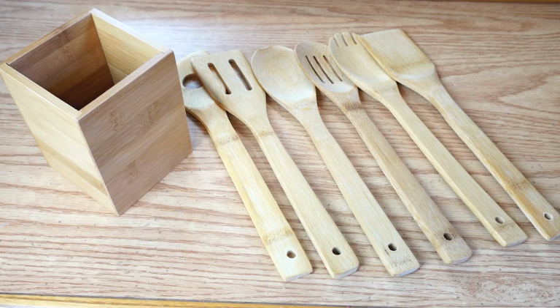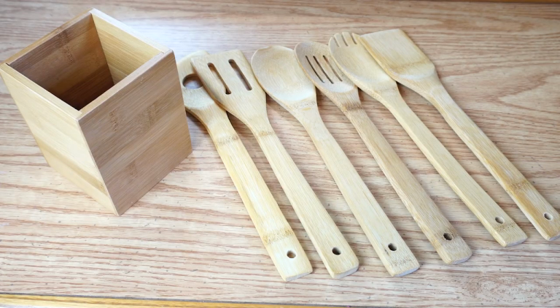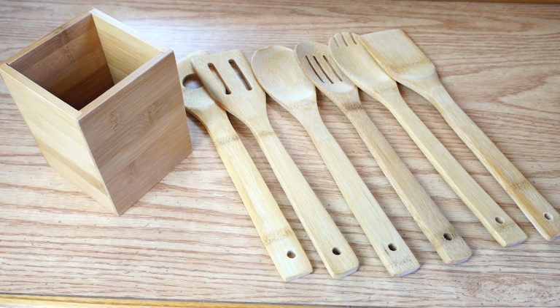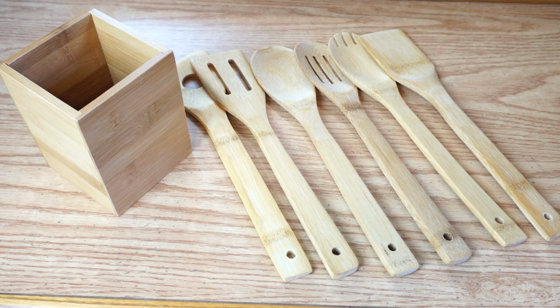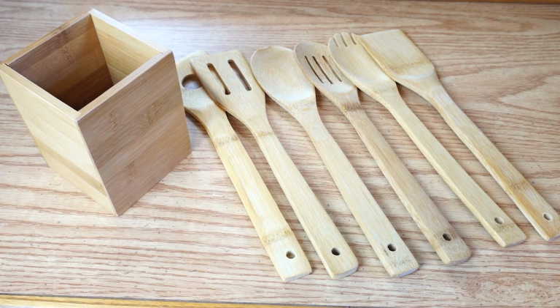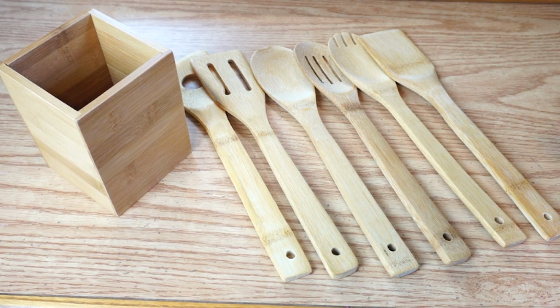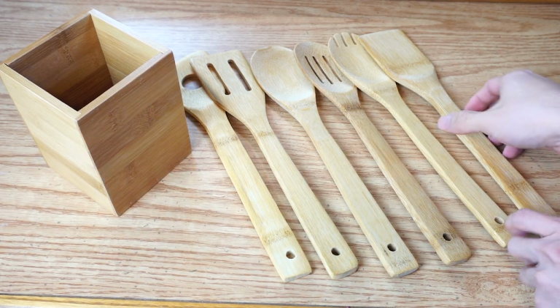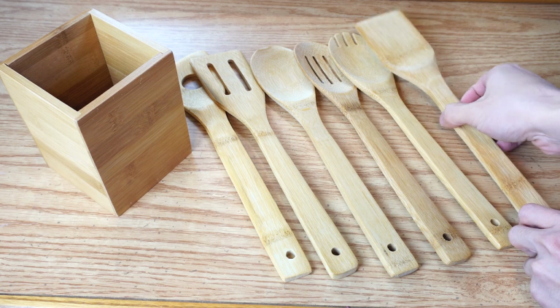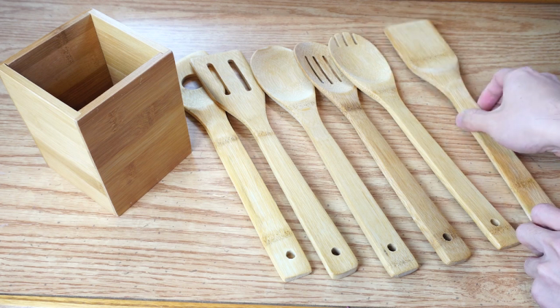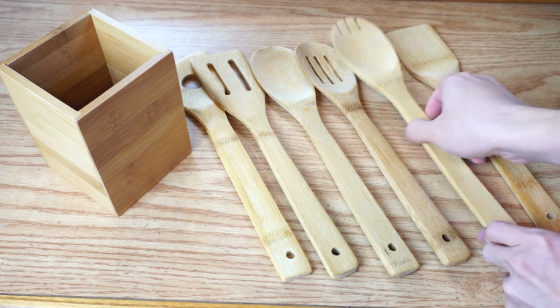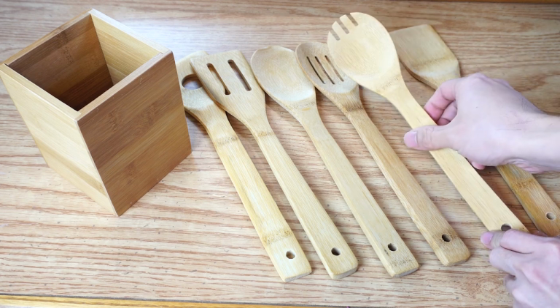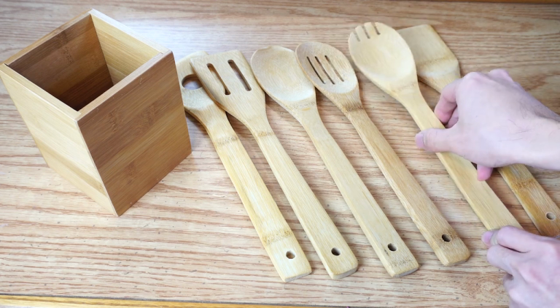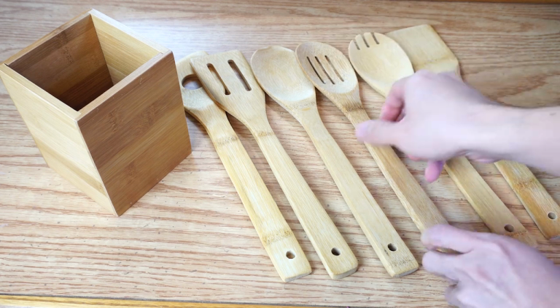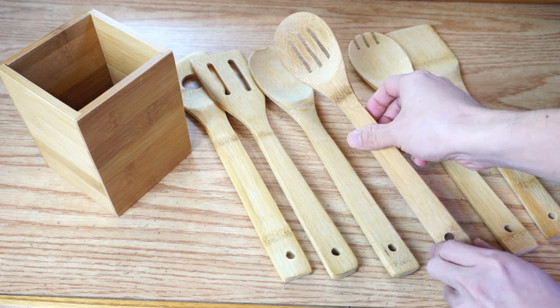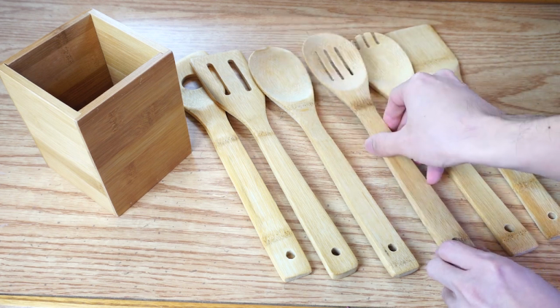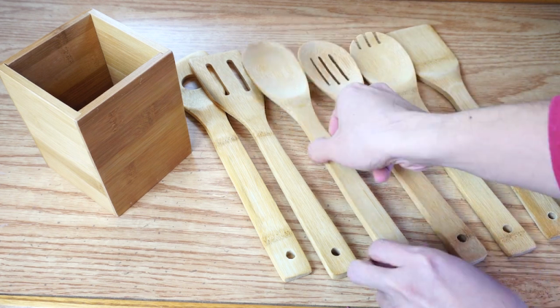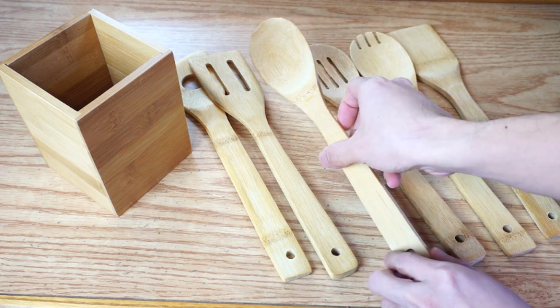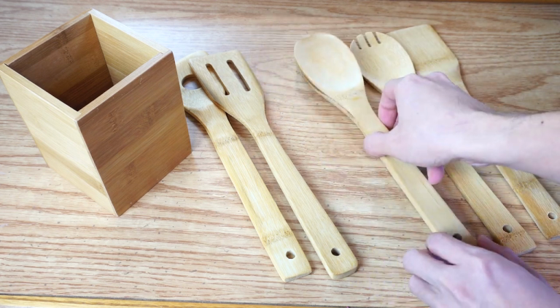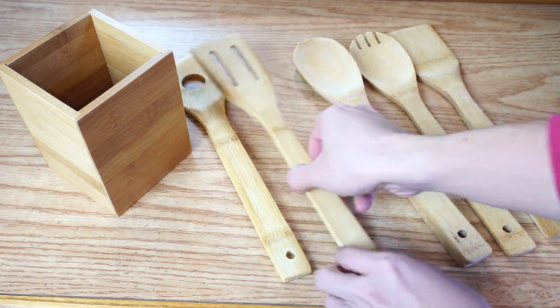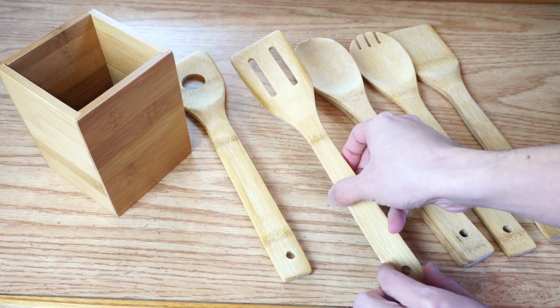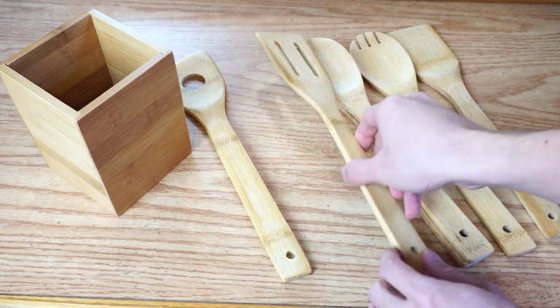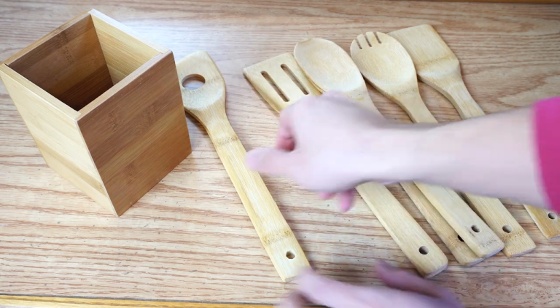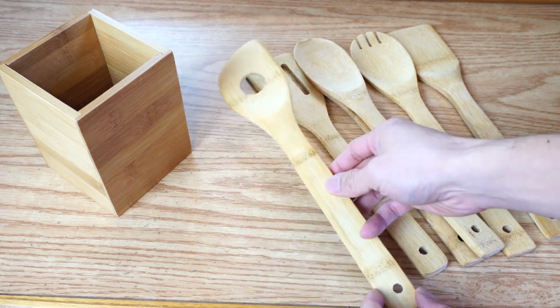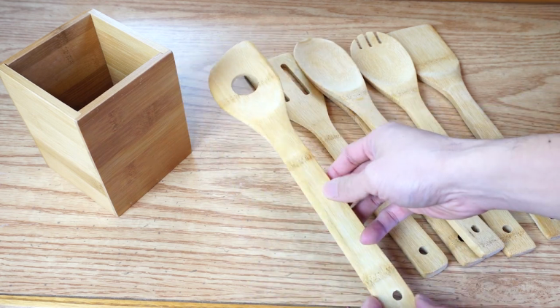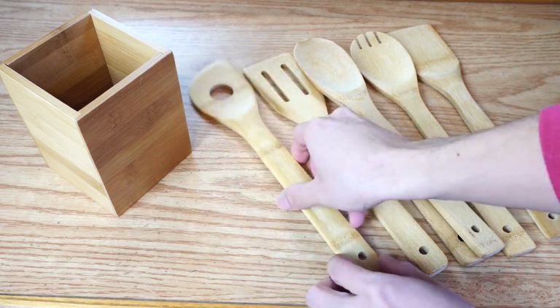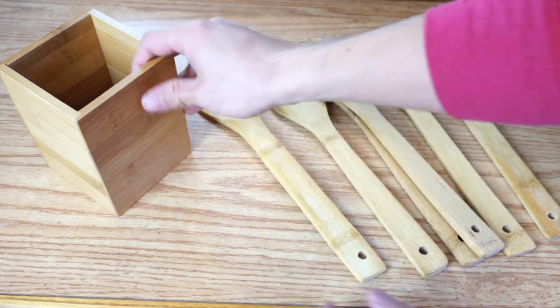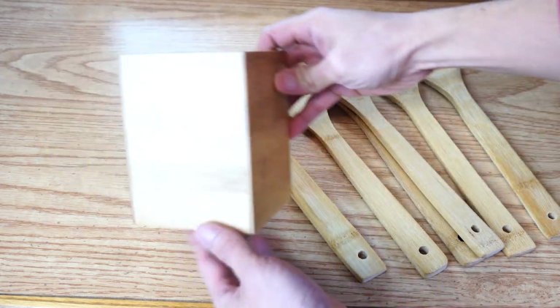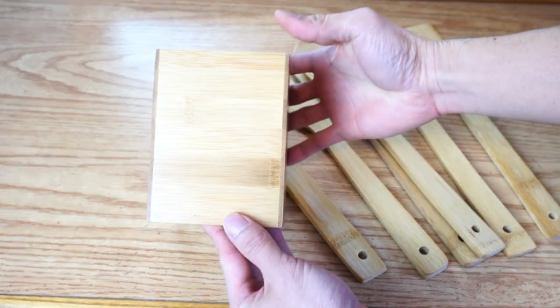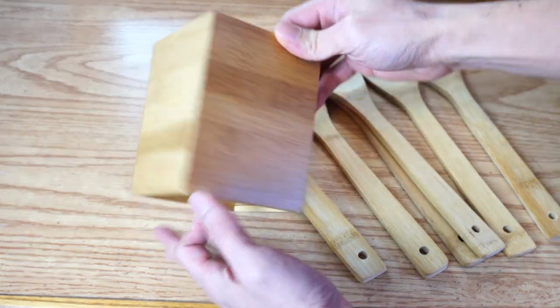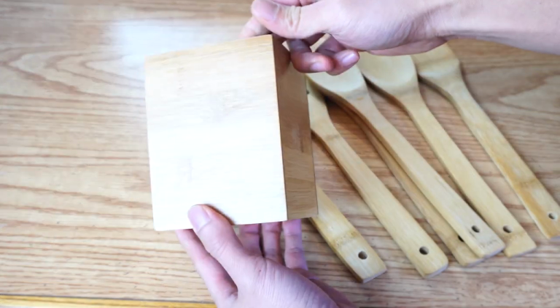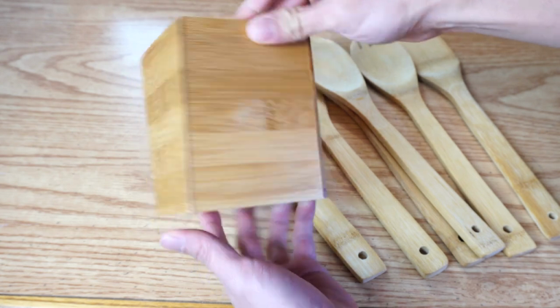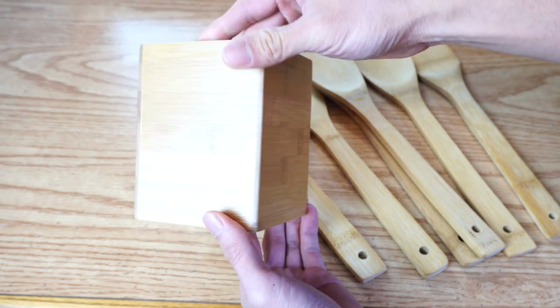You'll receive 6 different bamboo wood utensils: a spatula, a spoon with tines, a slotted spoon, a sauce spoon, a slotted spatula, and a risotto spoon. You'll also get an open-top bamboo wood storage container.